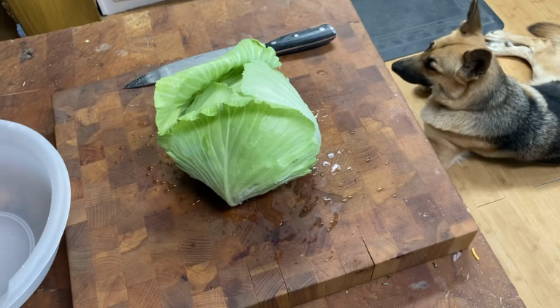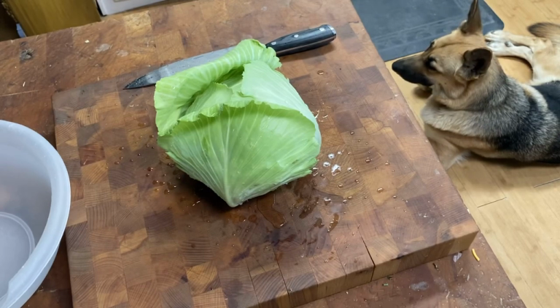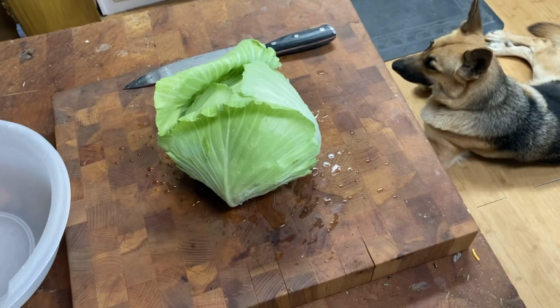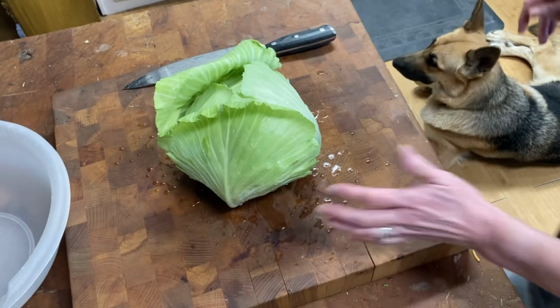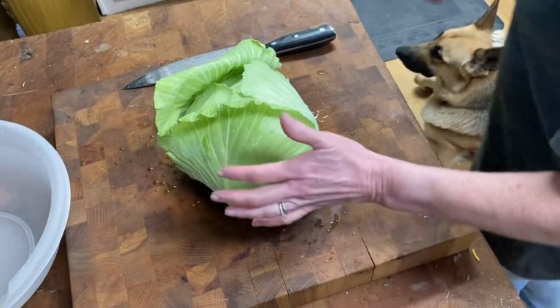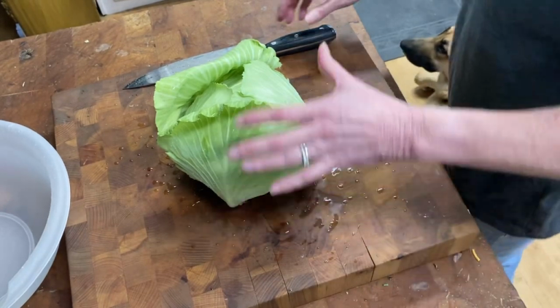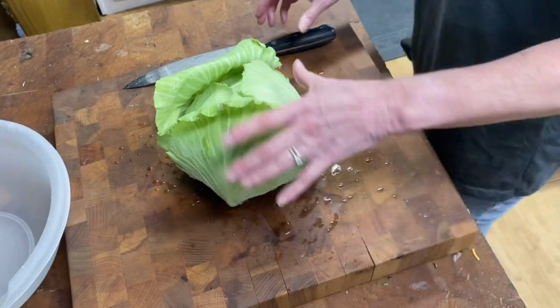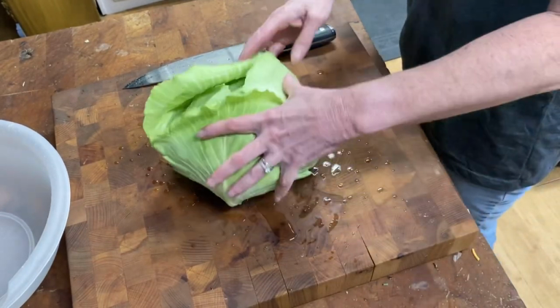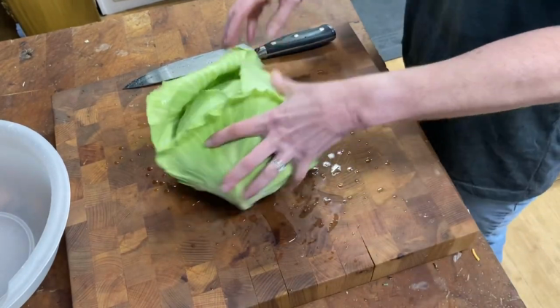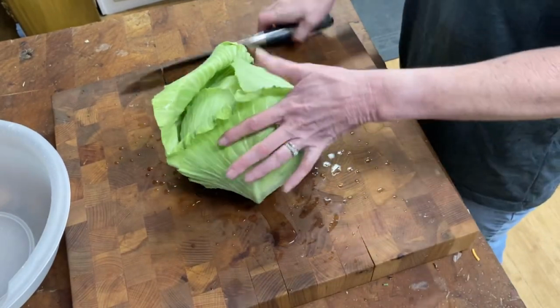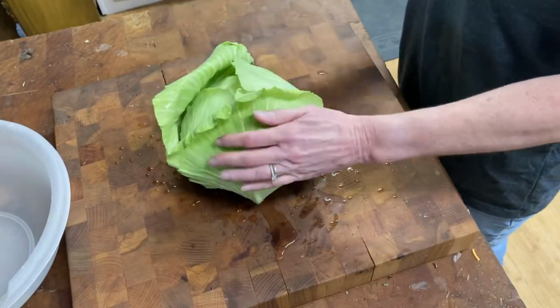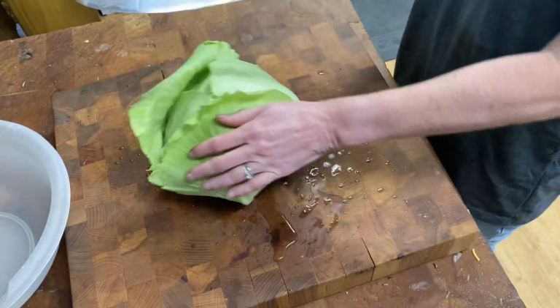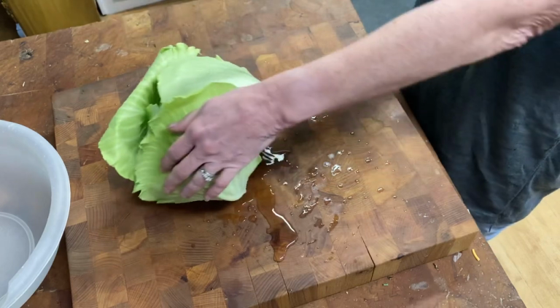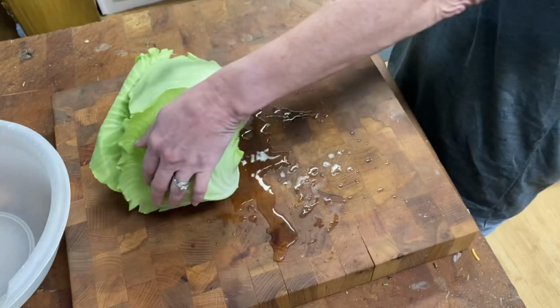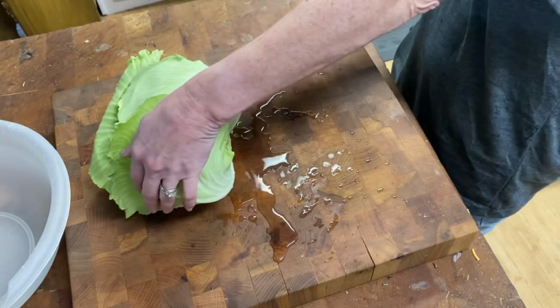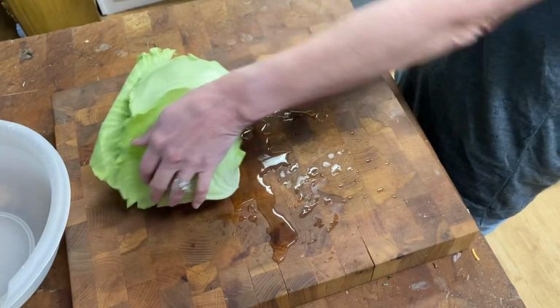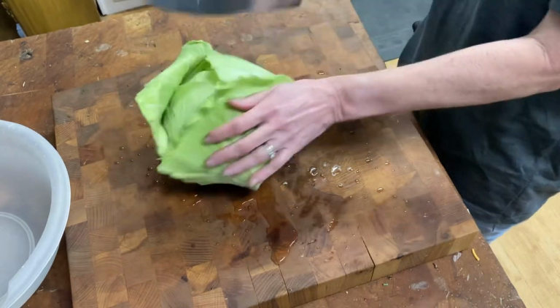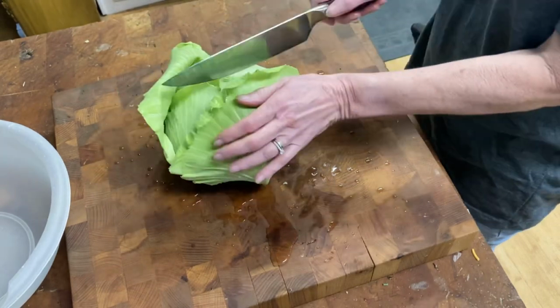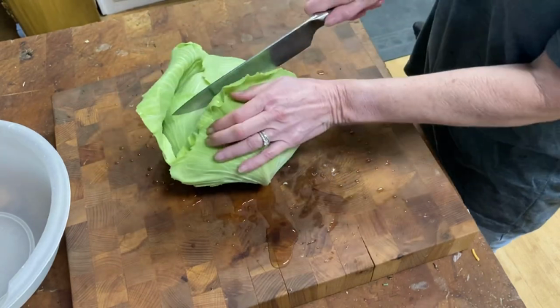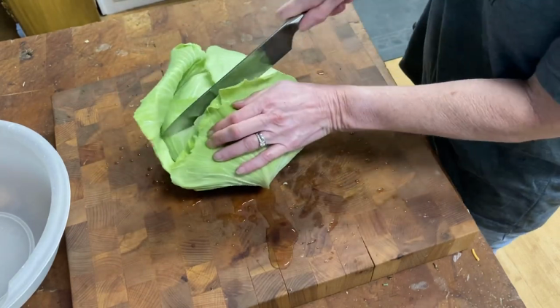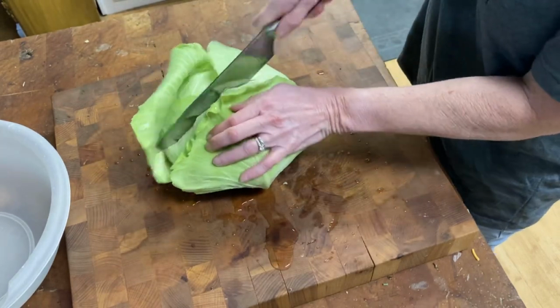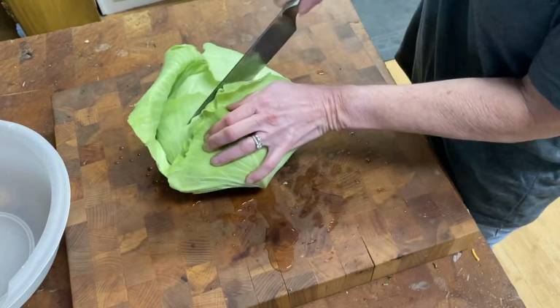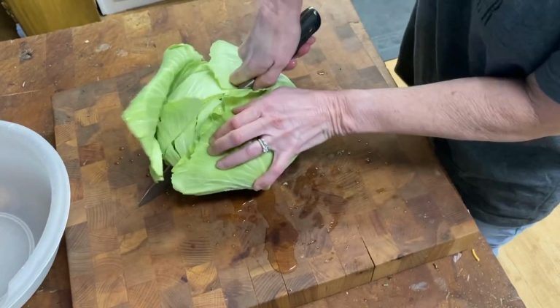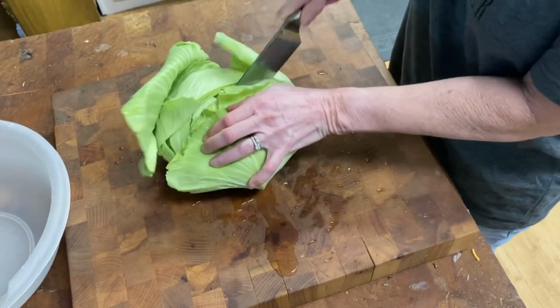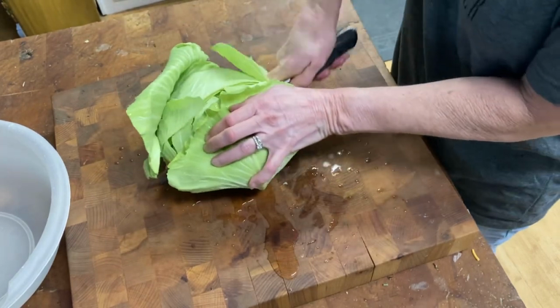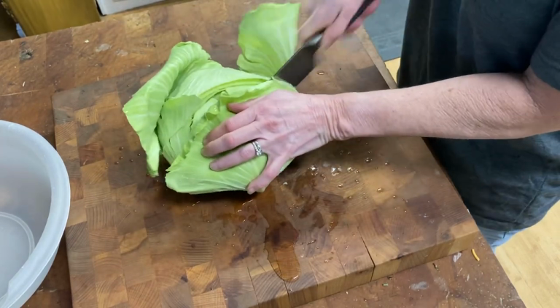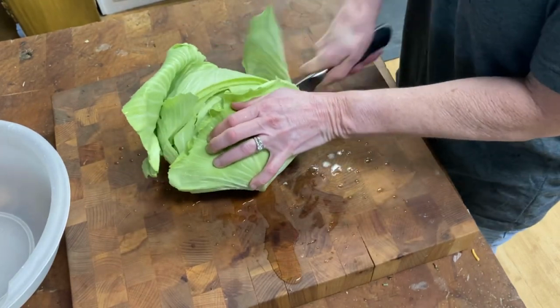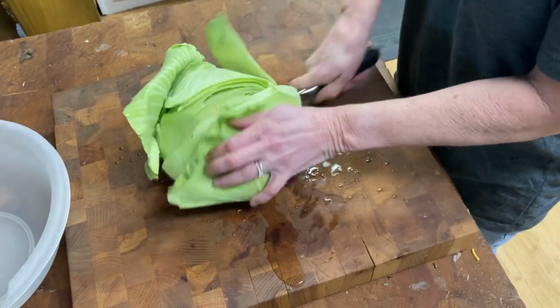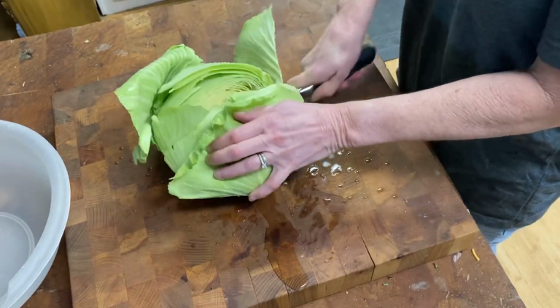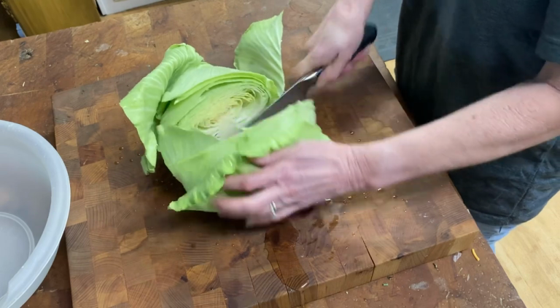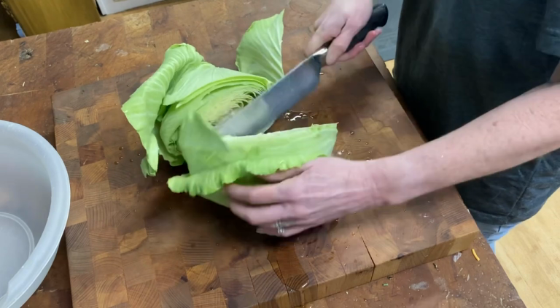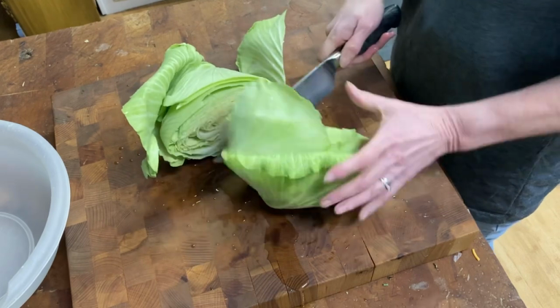The next thing we're going to do is go ahead and cut our cabbage in half and get the core out of this beautiful head of cabbage.